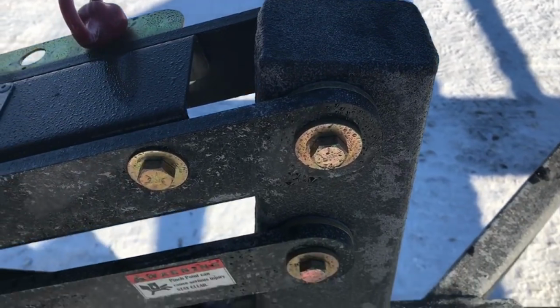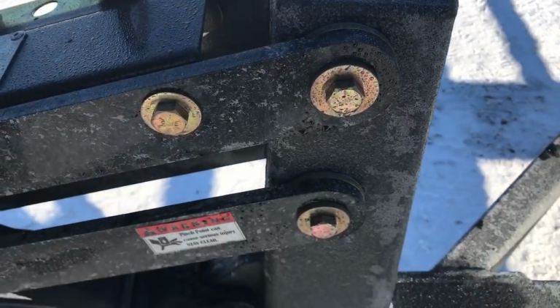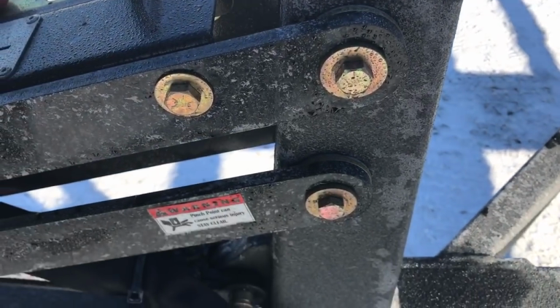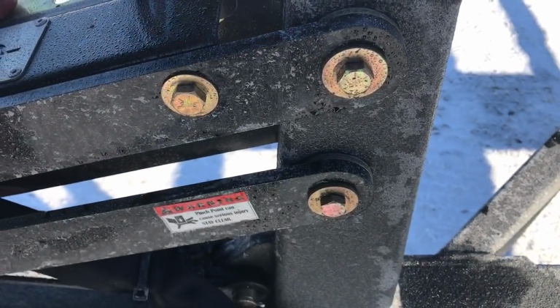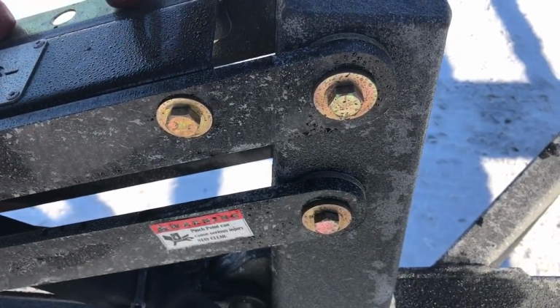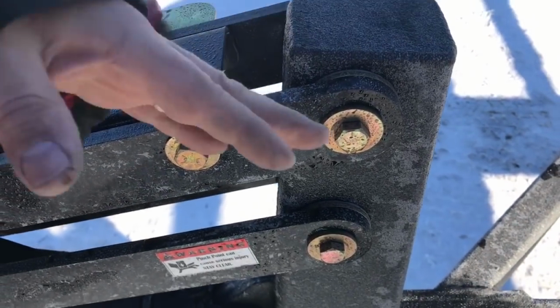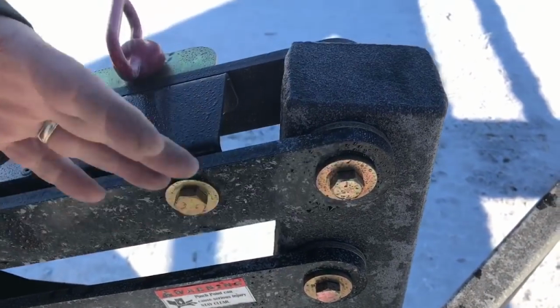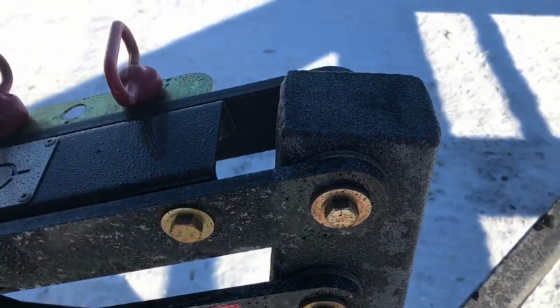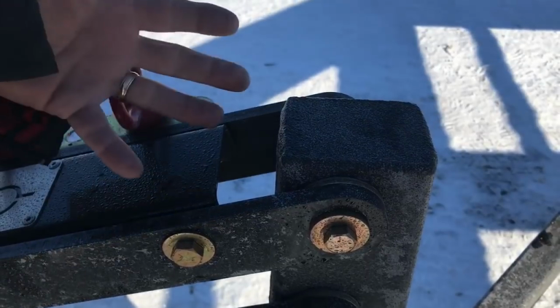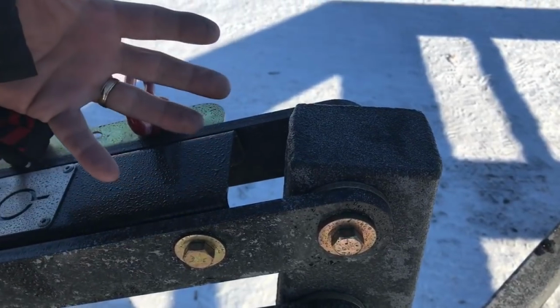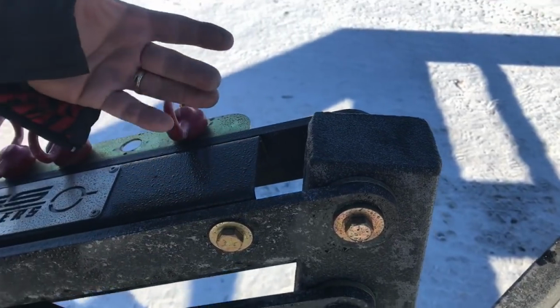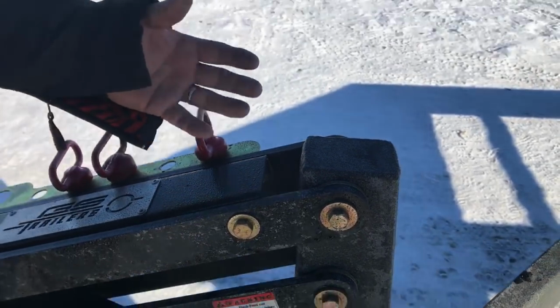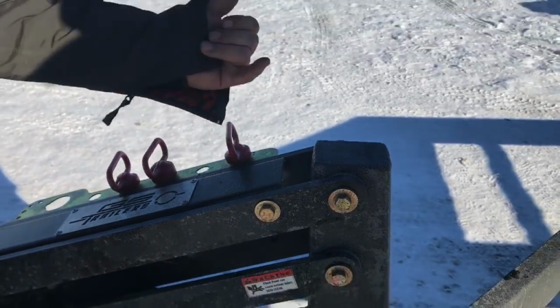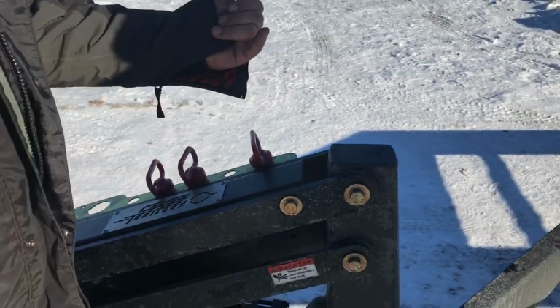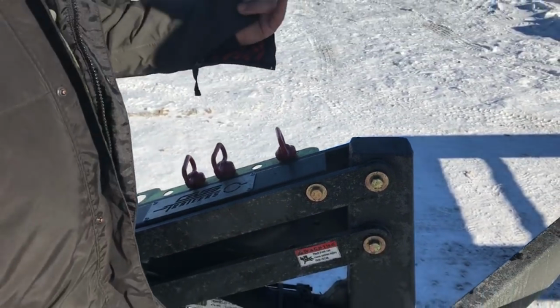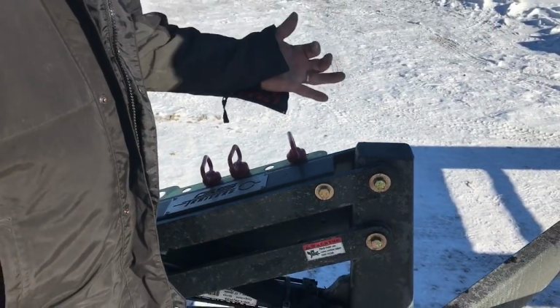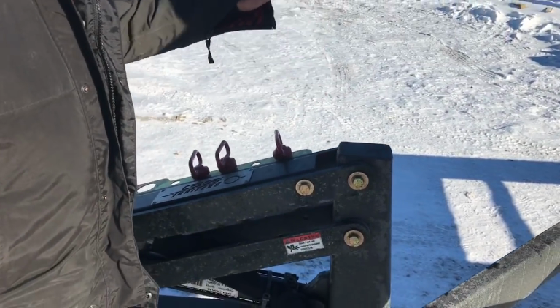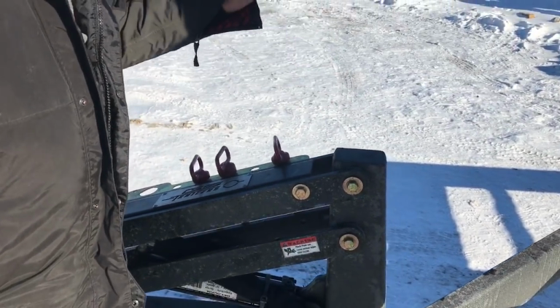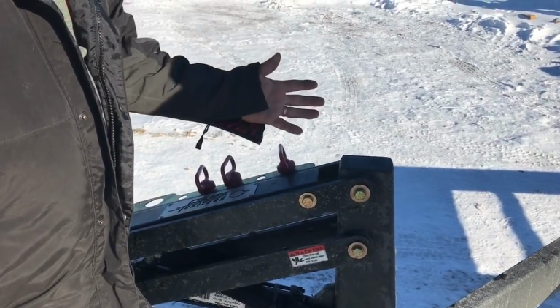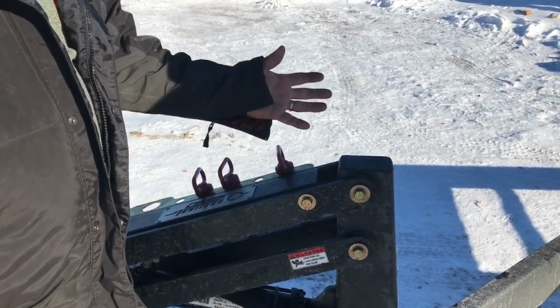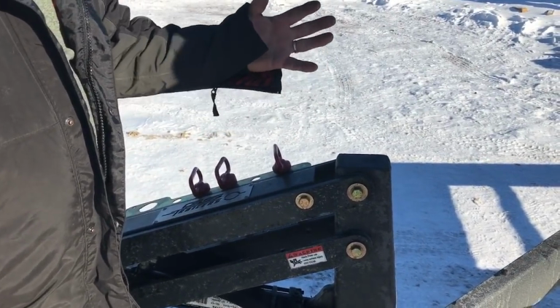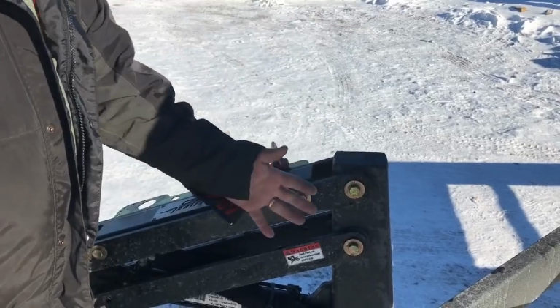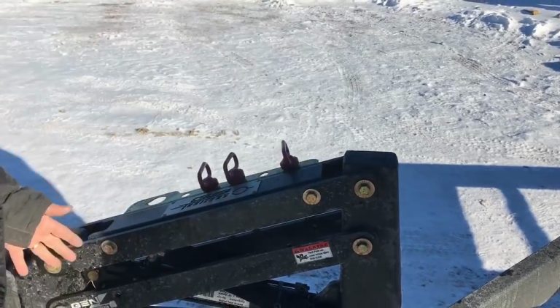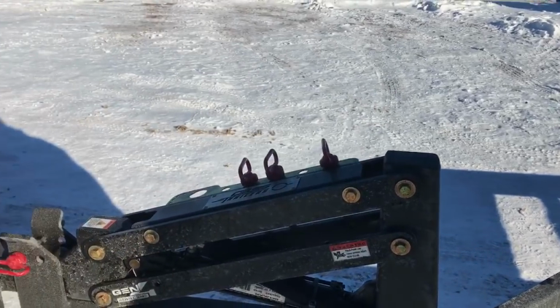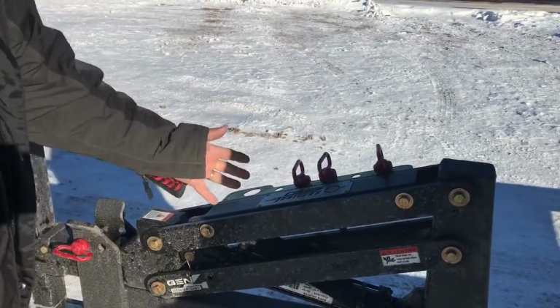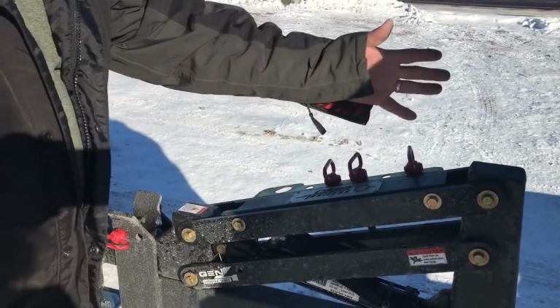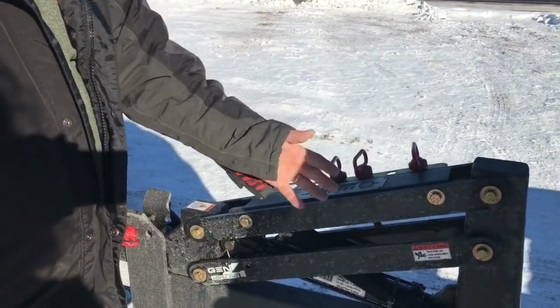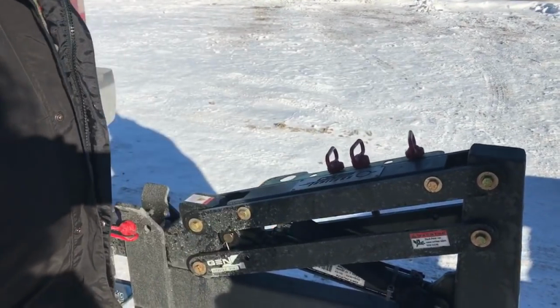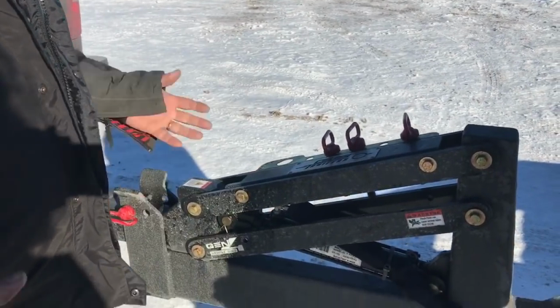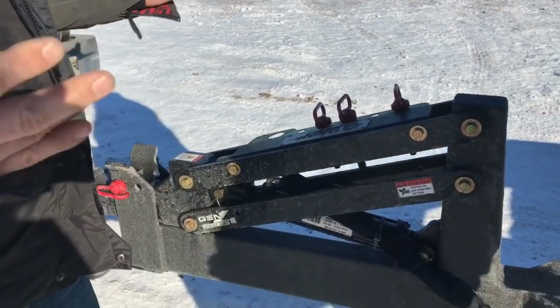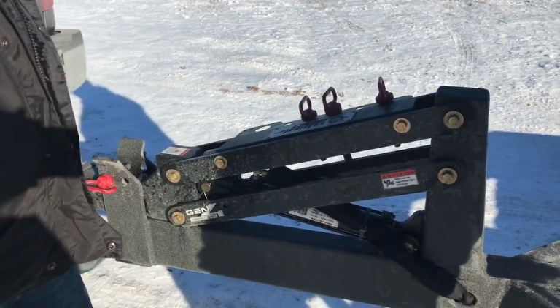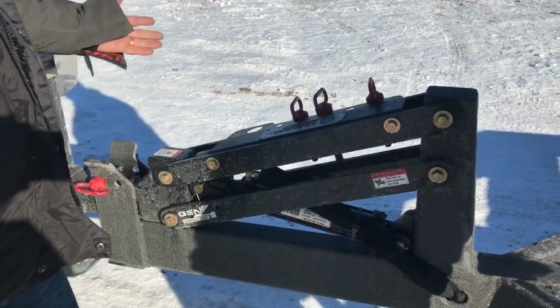The nice thing with bolts is that everything is replaceable now — no cutting torches needed, no nothing. You could literally replace this whole front end on the lake if you had to for some reason.